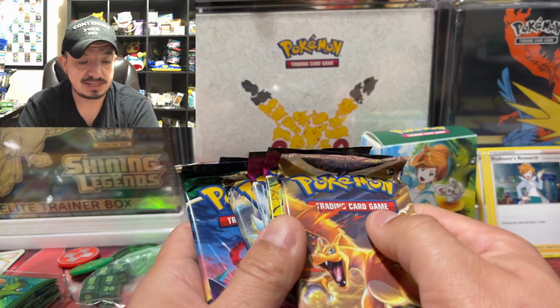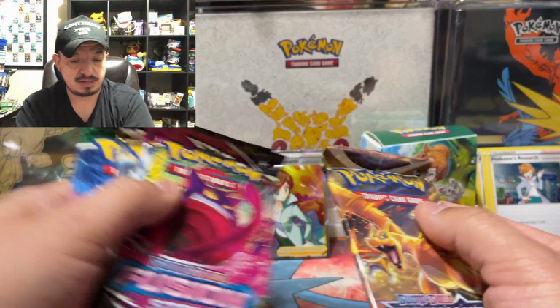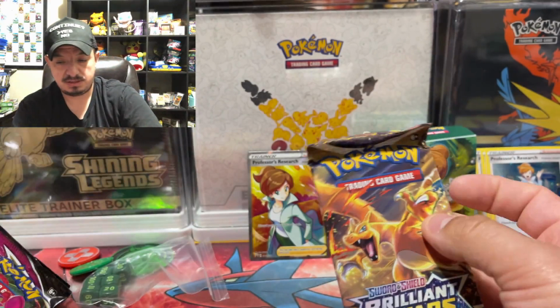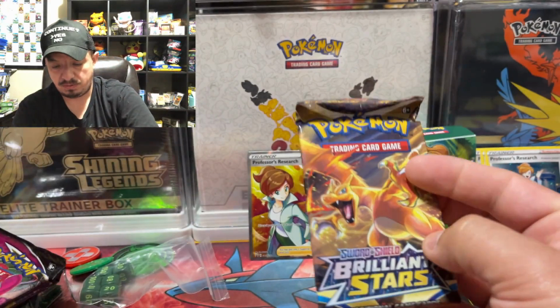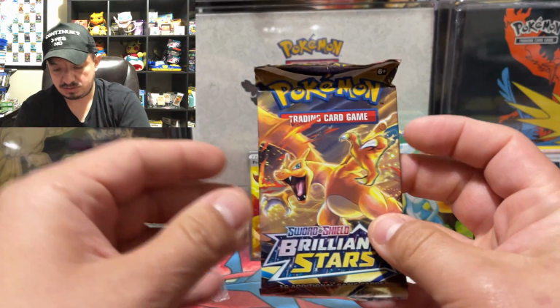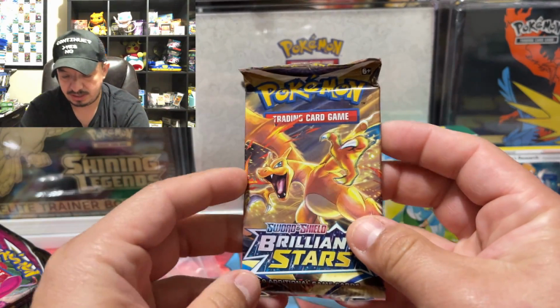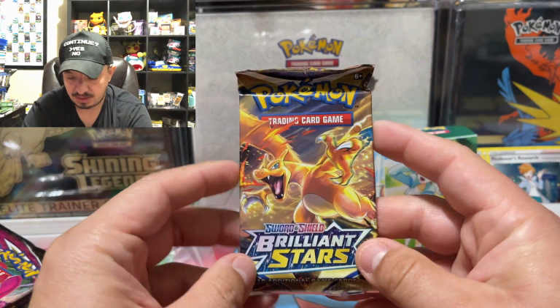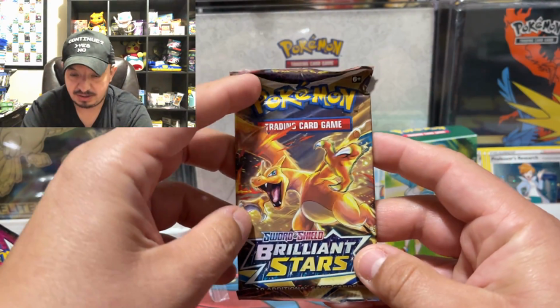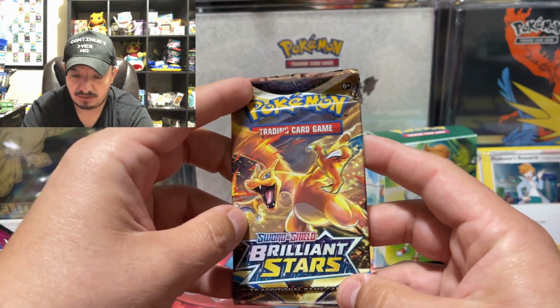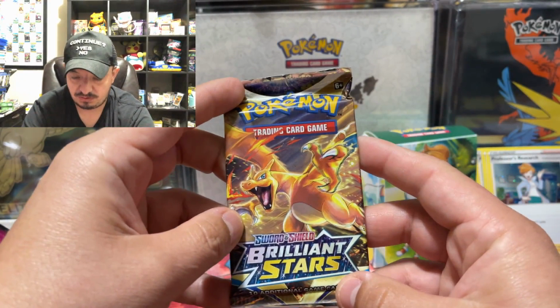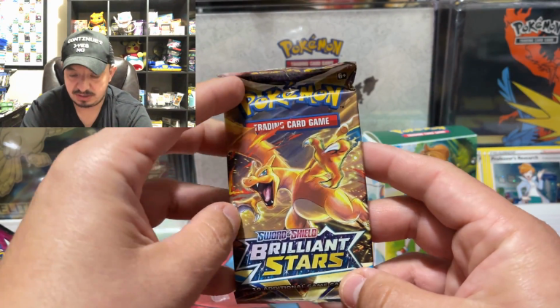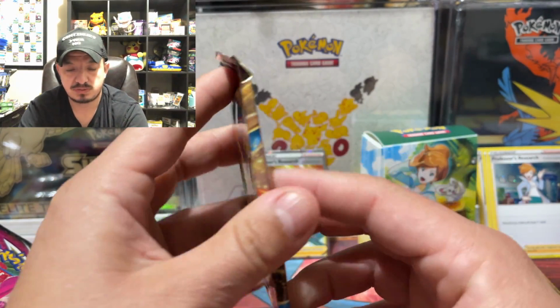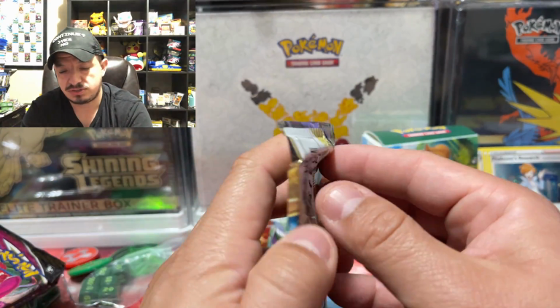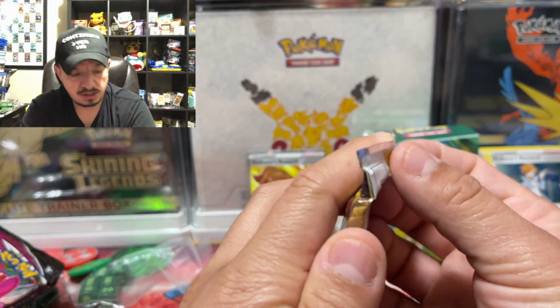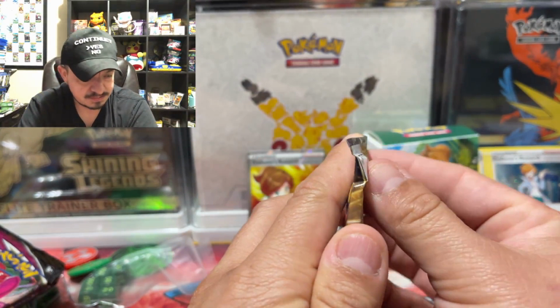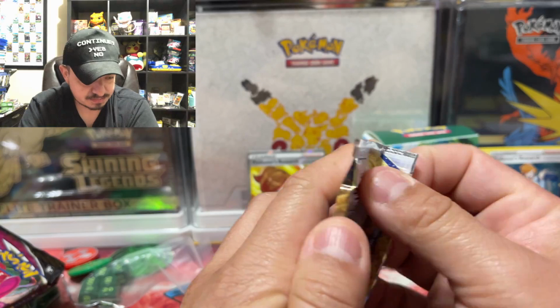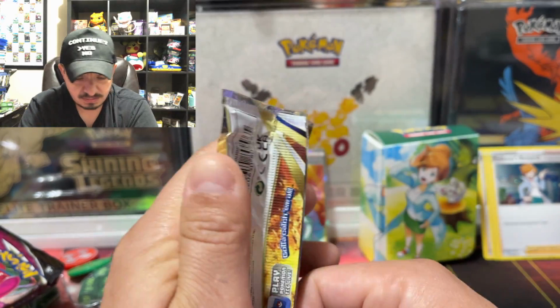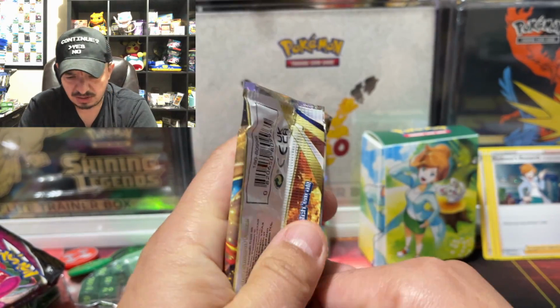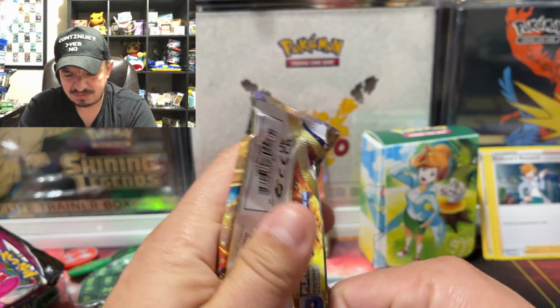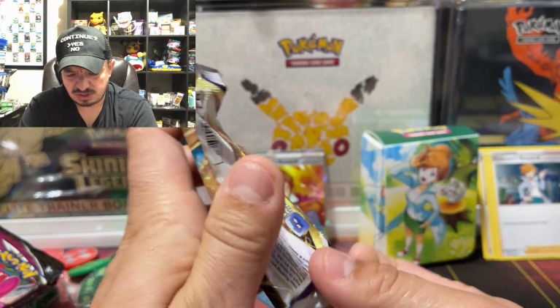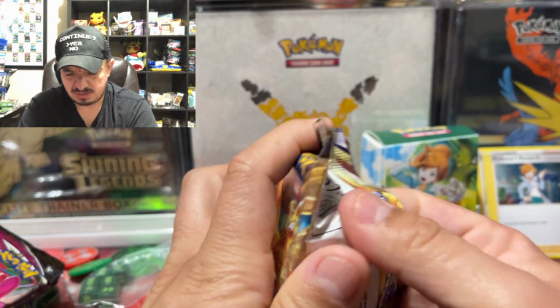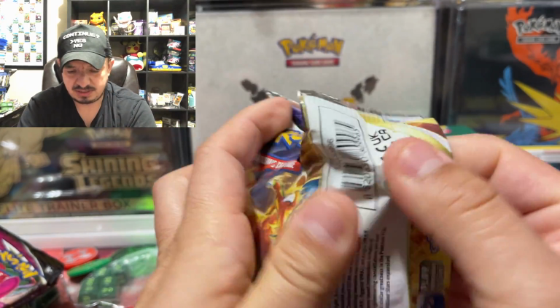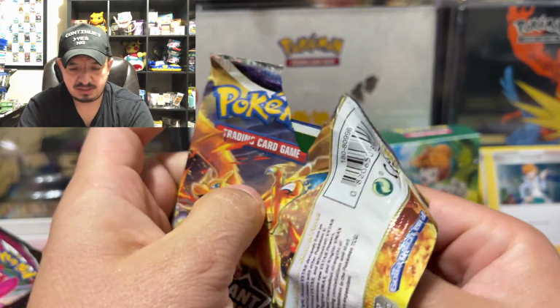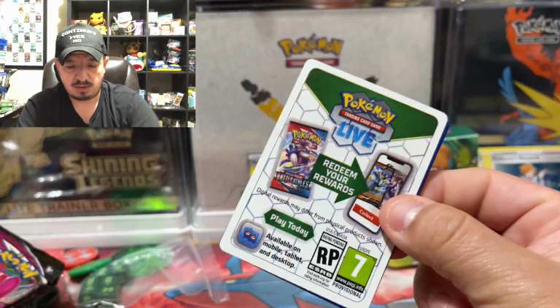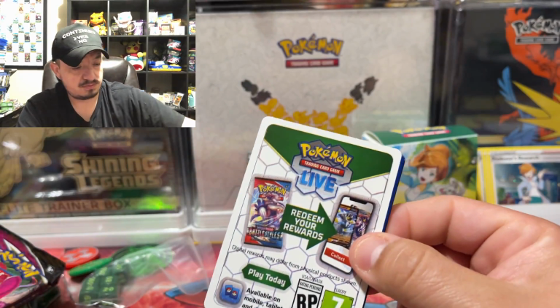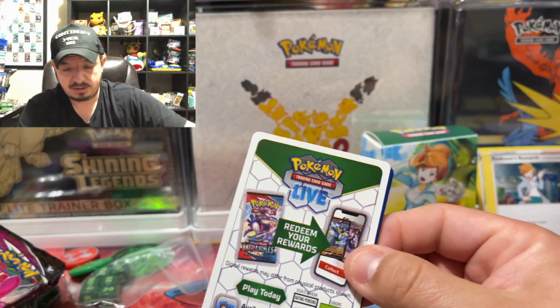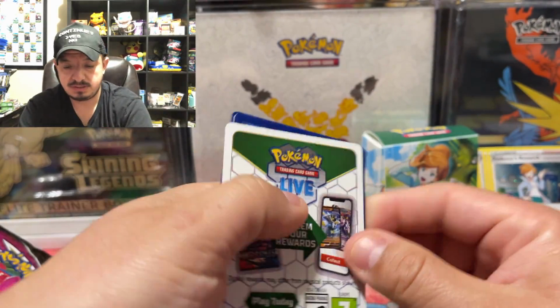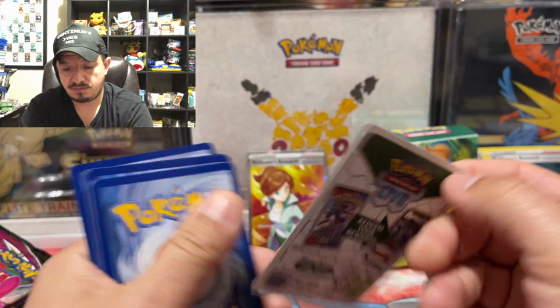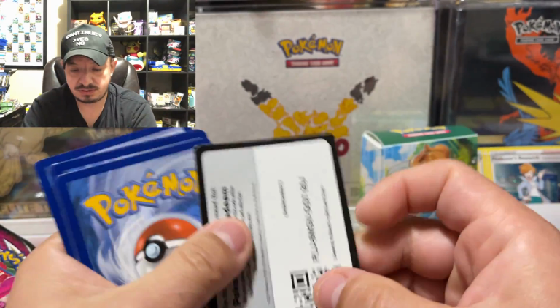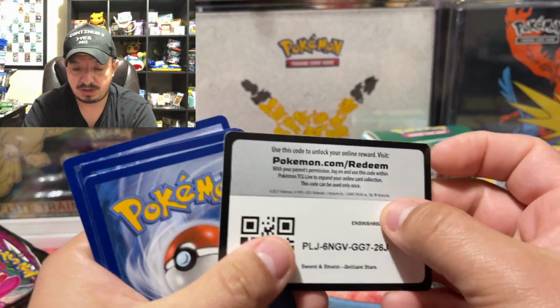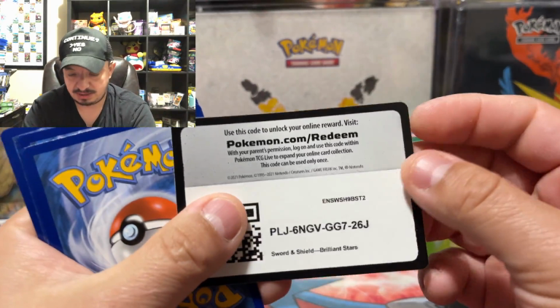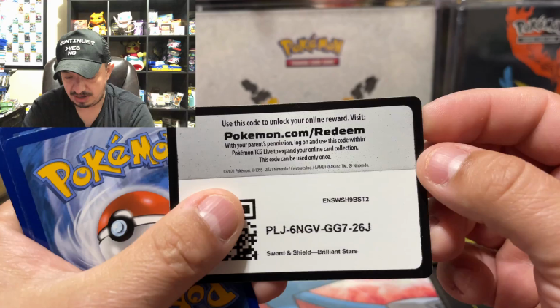One, two, three, four, five, six, seven — almost as much as an ETV. You know what, this is worth it! Let's start off with the first Brilliant Stars. I do believe there's a Charizard card that I want from here.